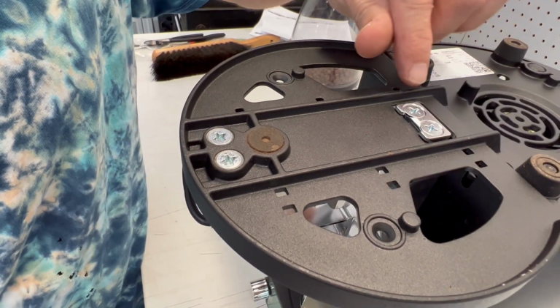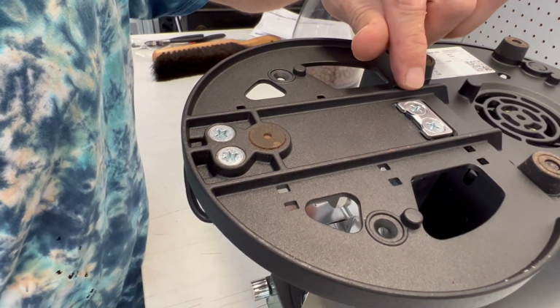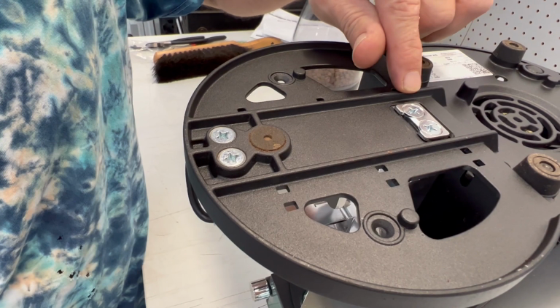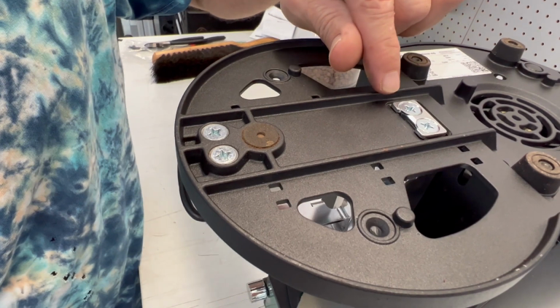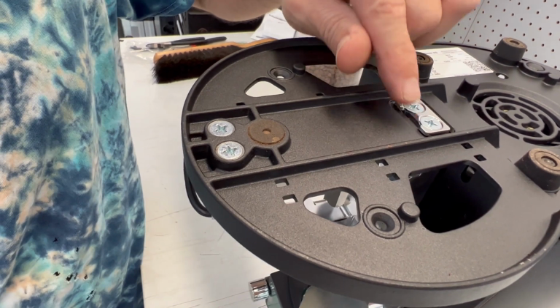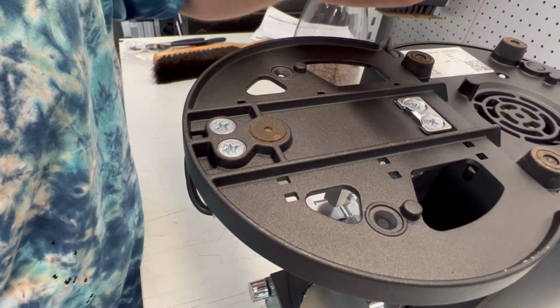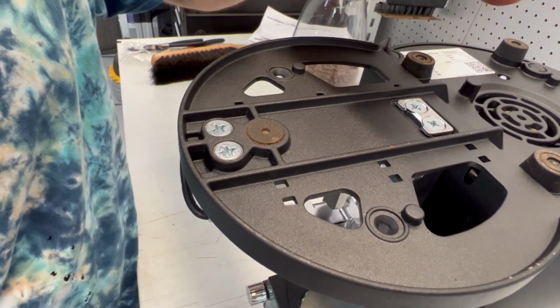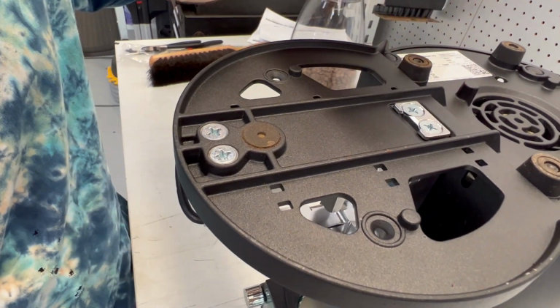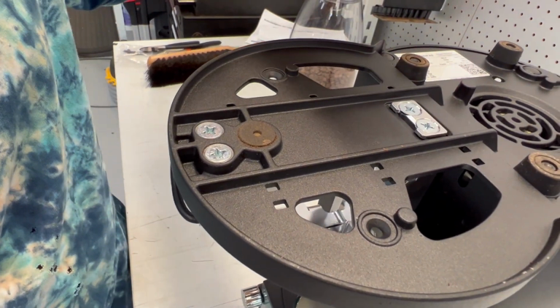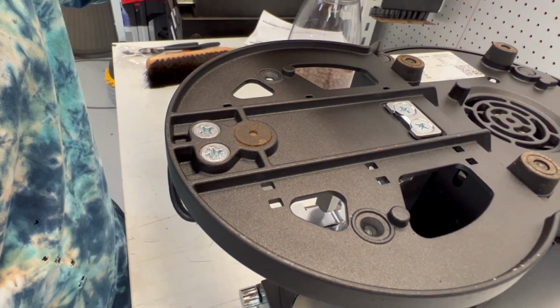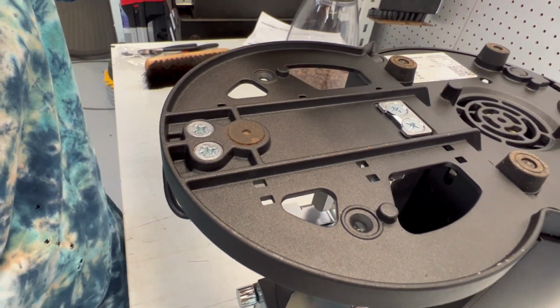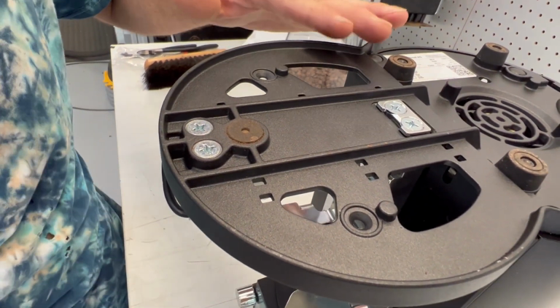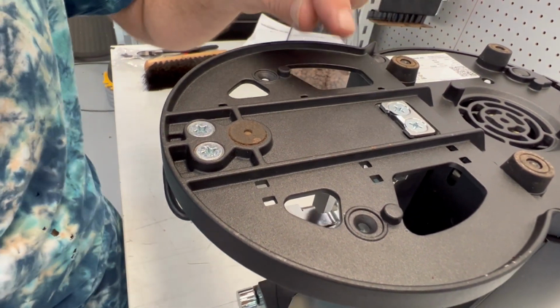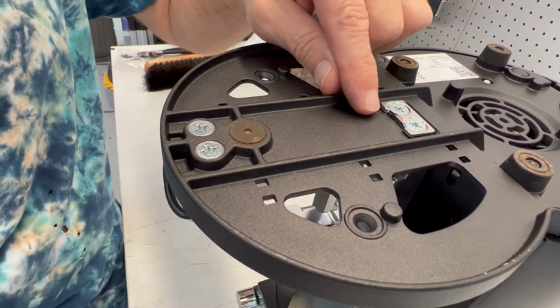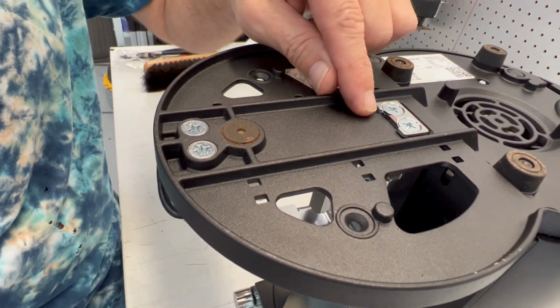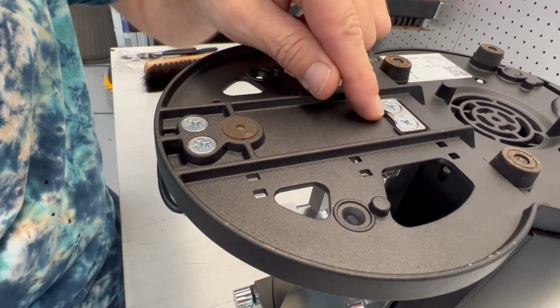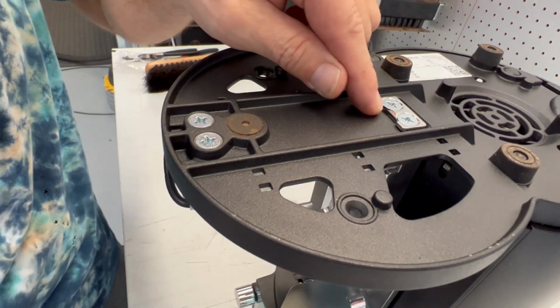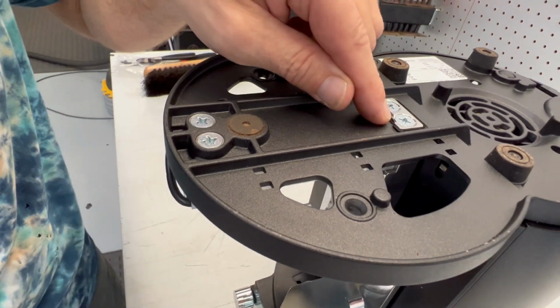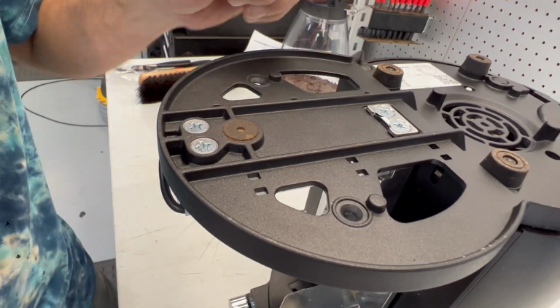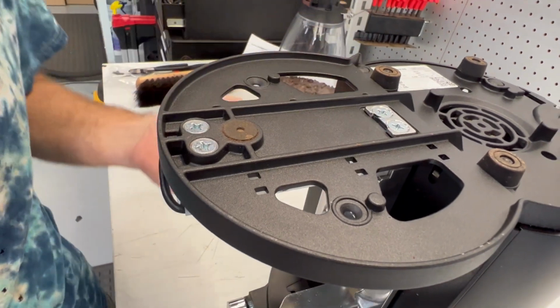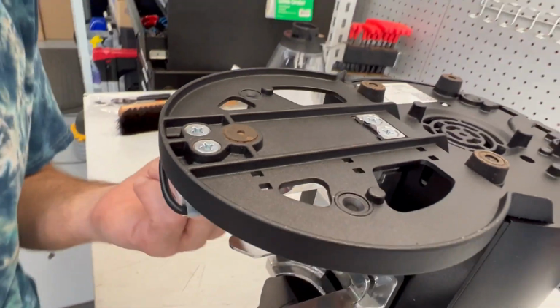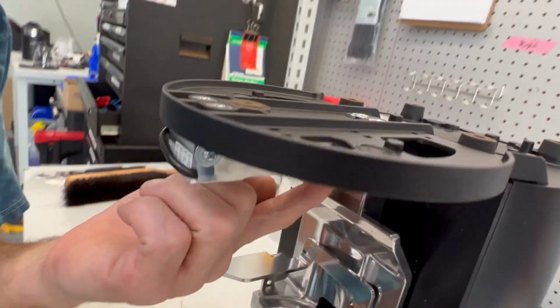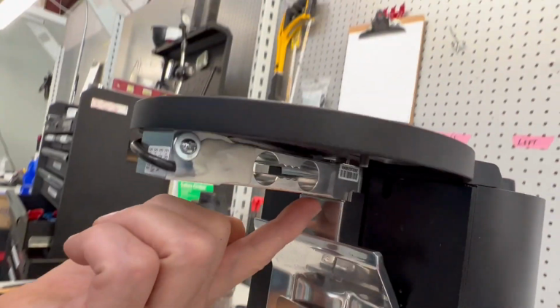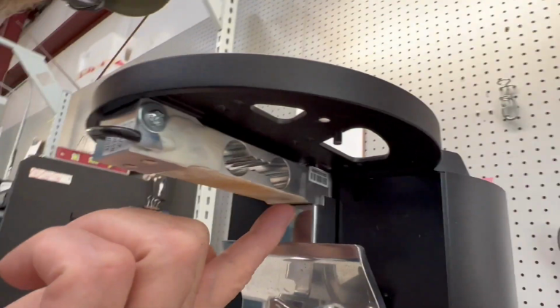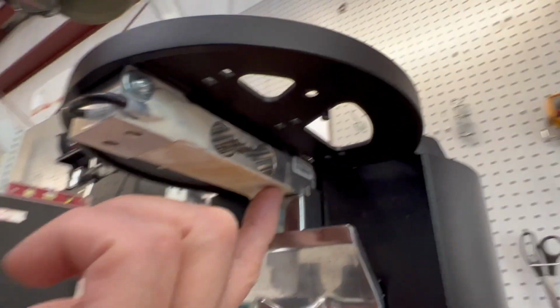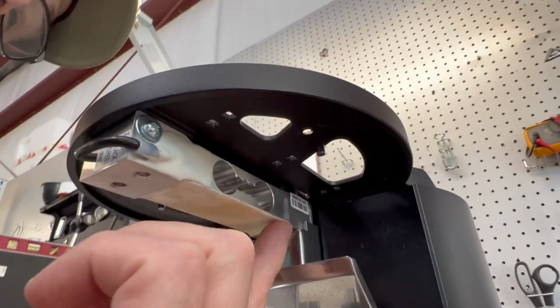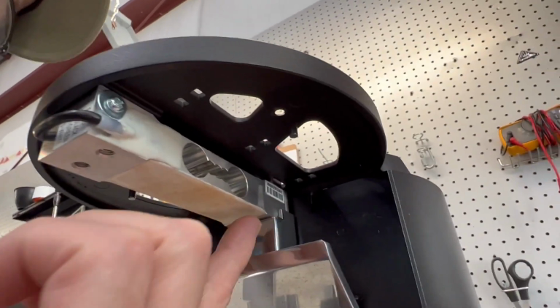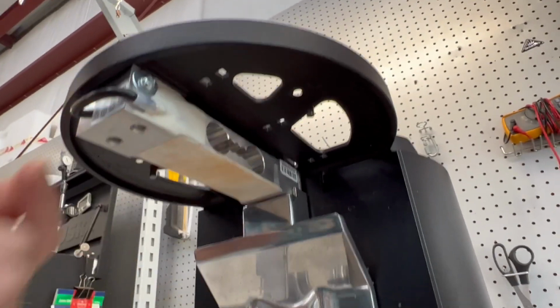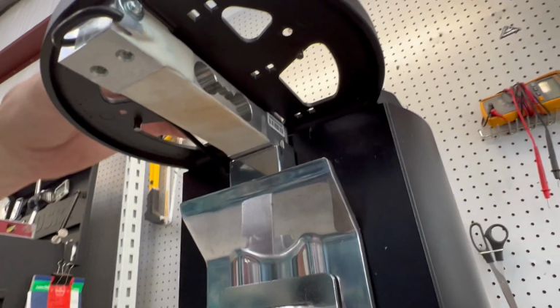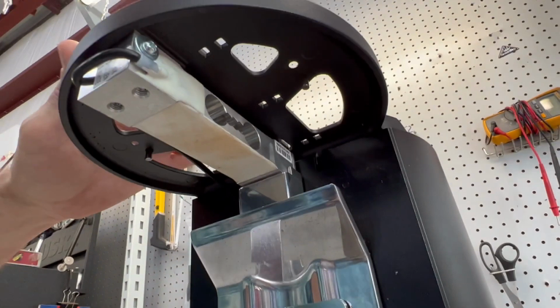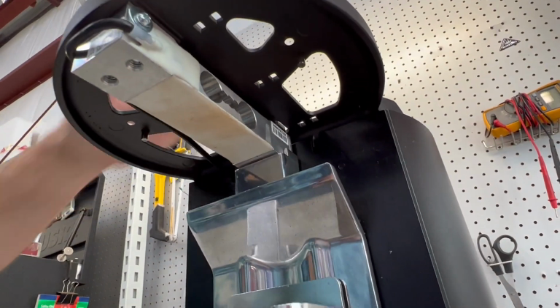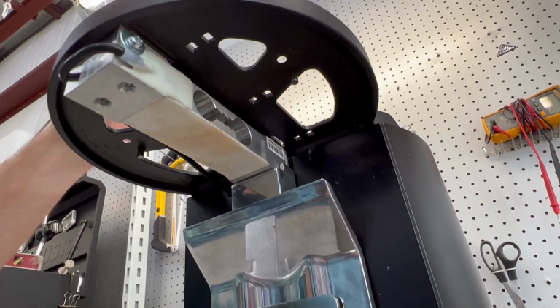This is a spacer. These two tabs are keeping the spacer from going below the plane that it's touching over here. There's another tab on what will be the top side that's keeping it from going too low.